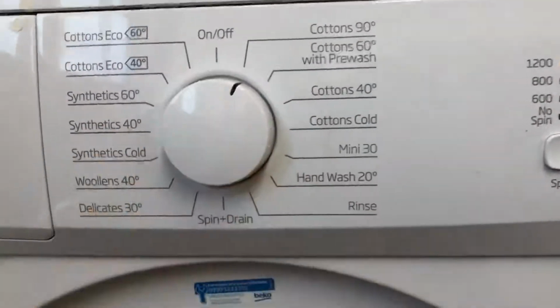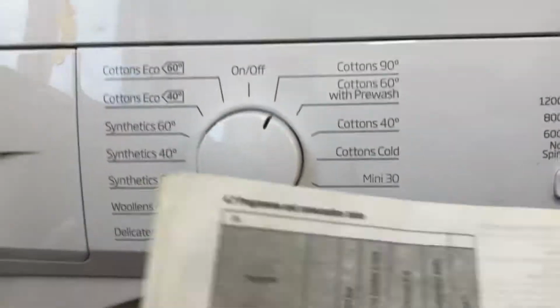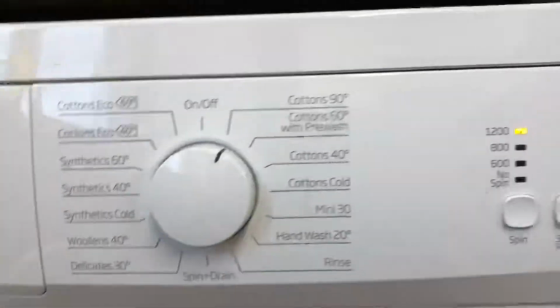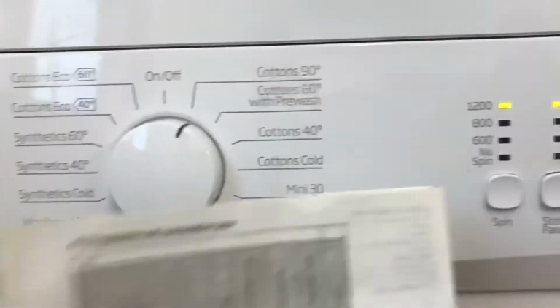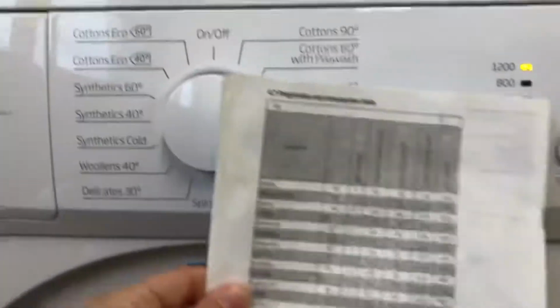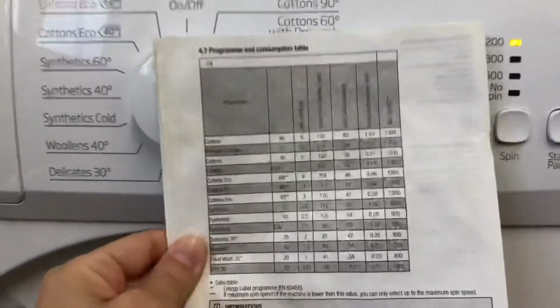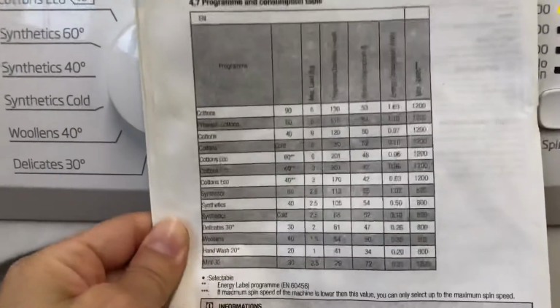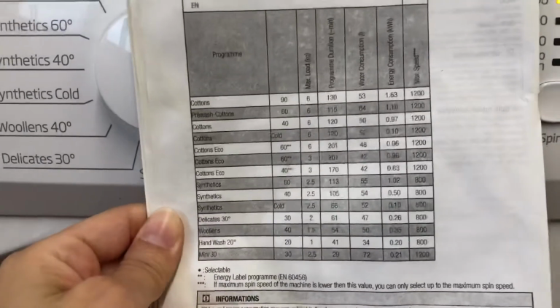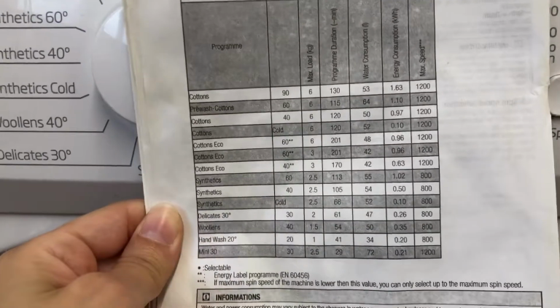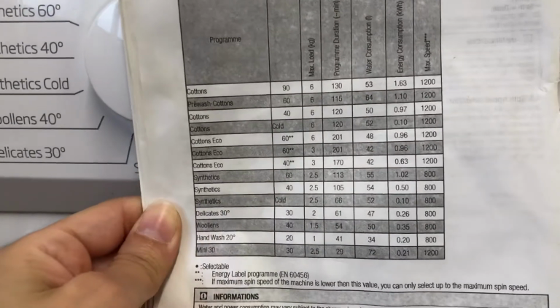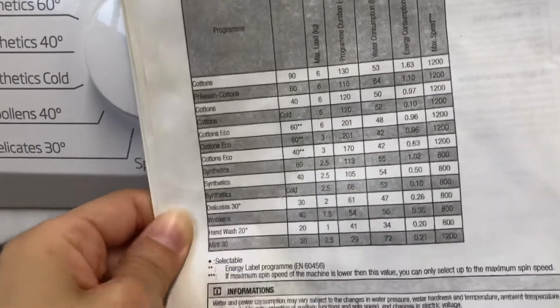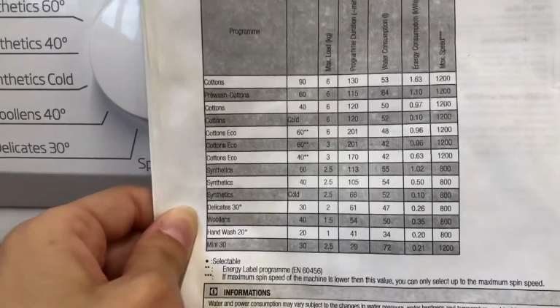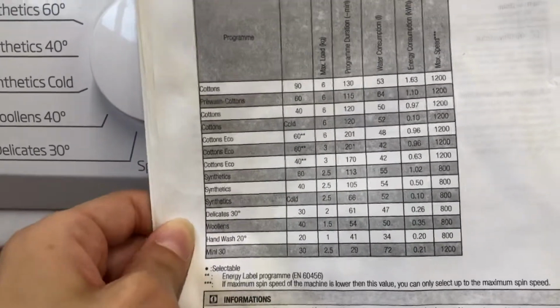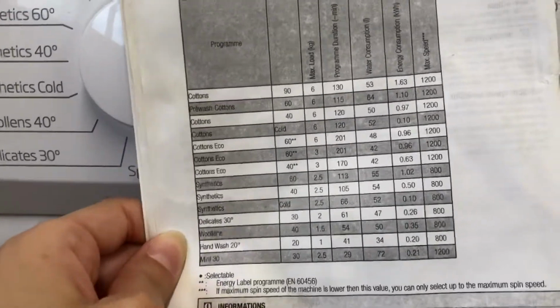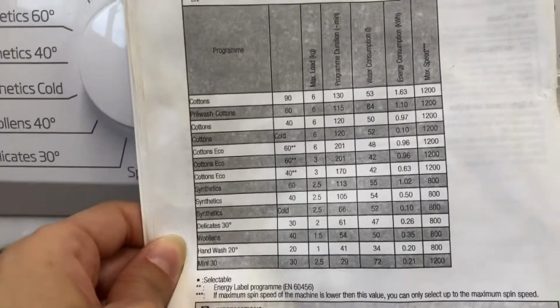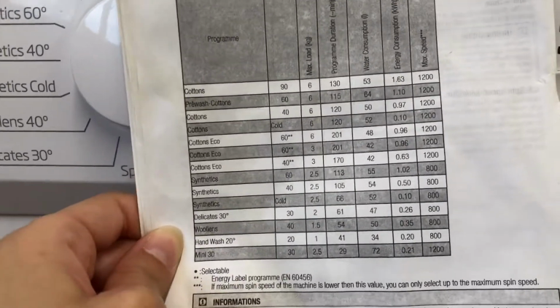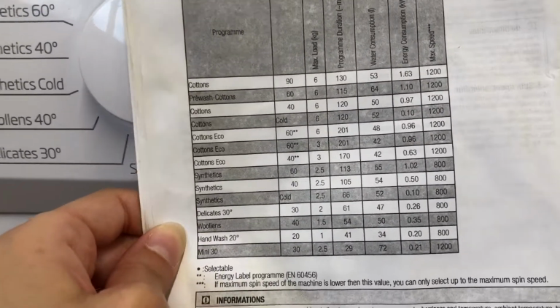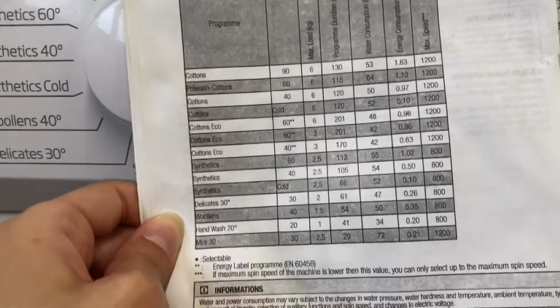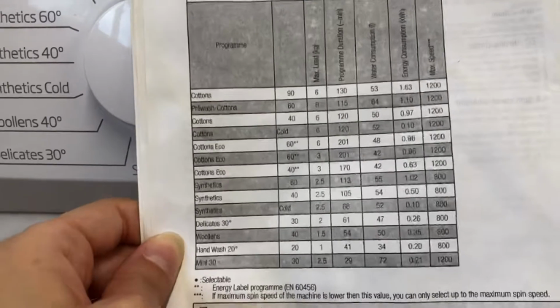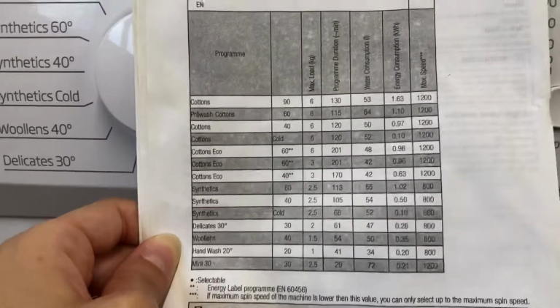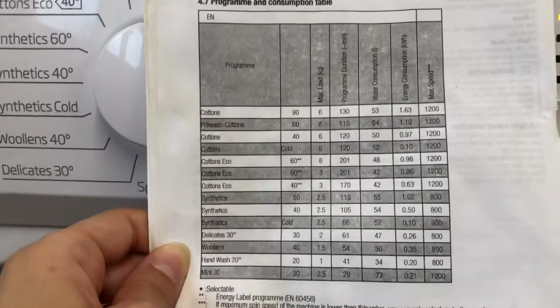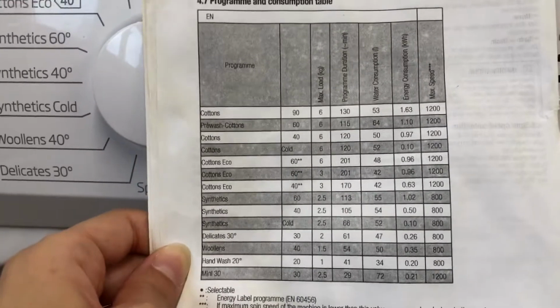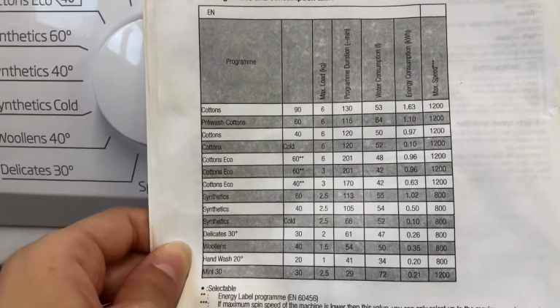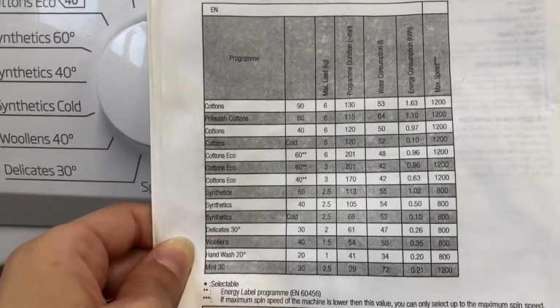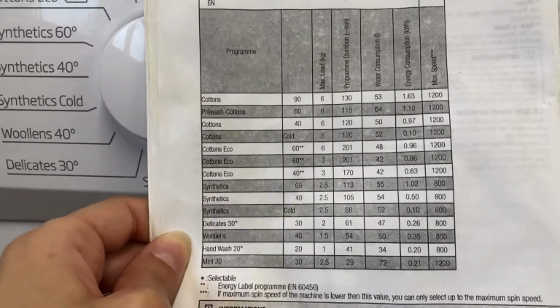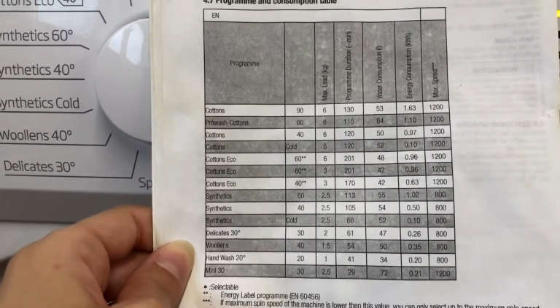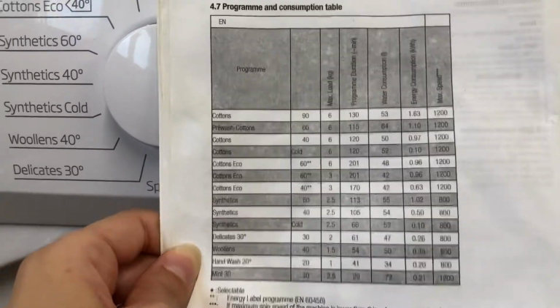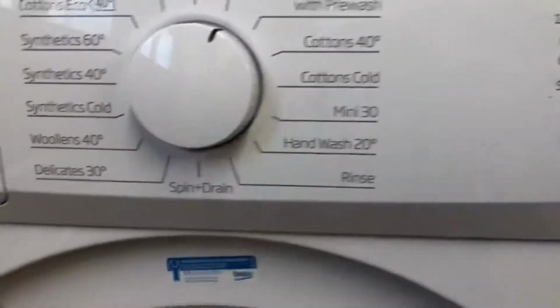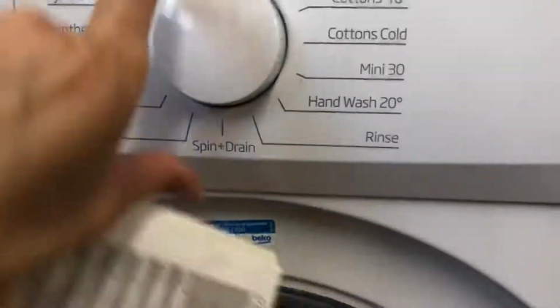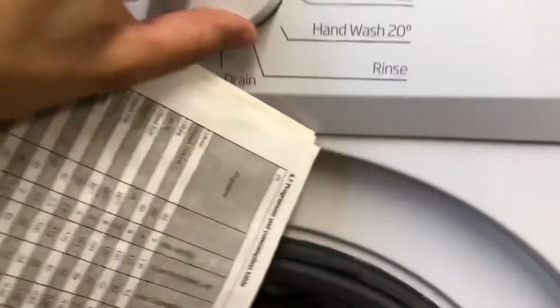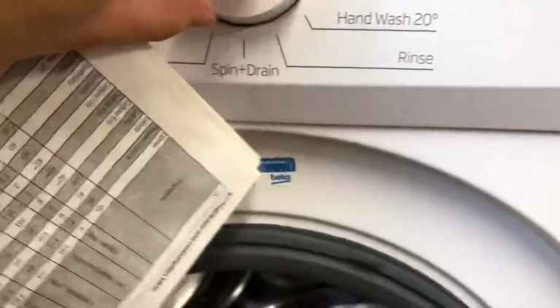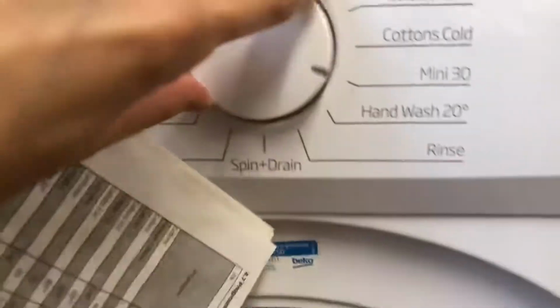Choose a setting that's reasonable. Here are all the settings. Probably one of the best ones to use is hand wash 20, which lasts for 41 minutes, or mini 30, which lasts 29 minutes — they're down here.